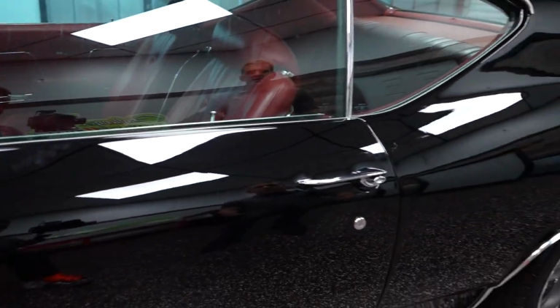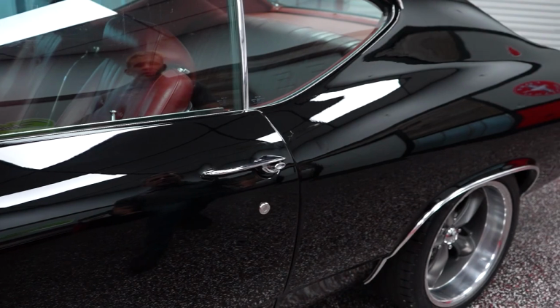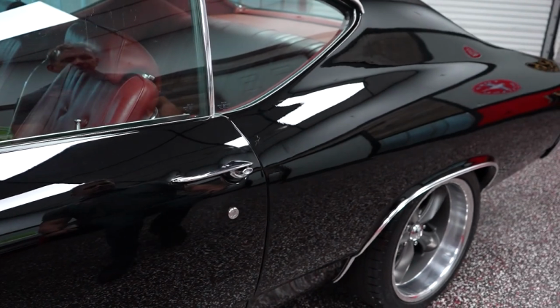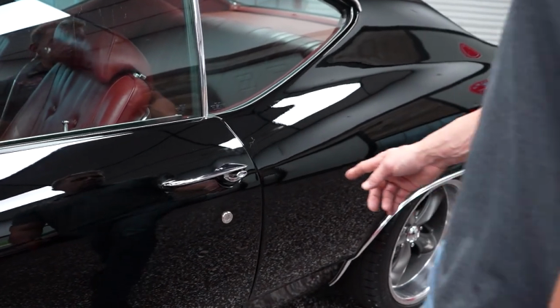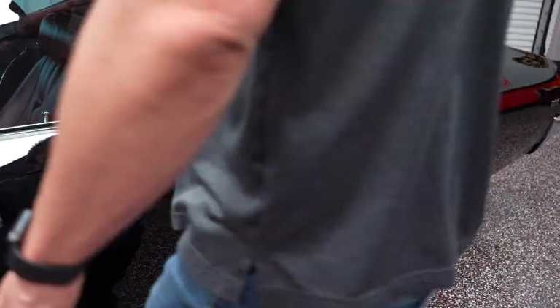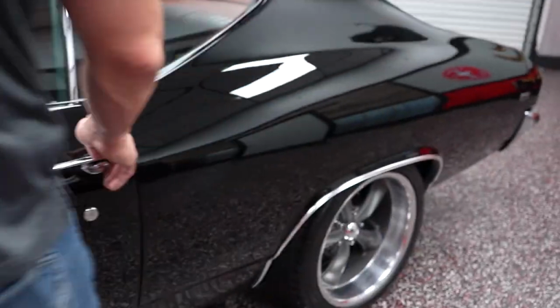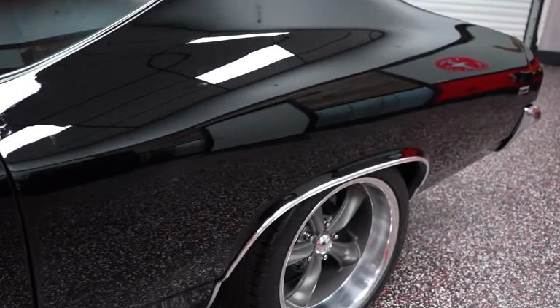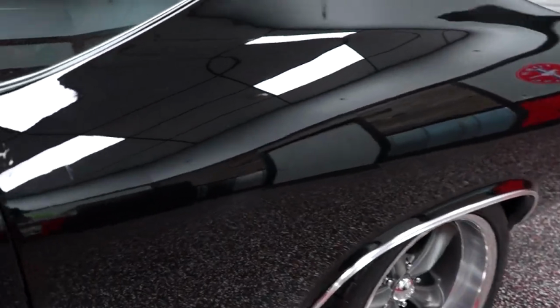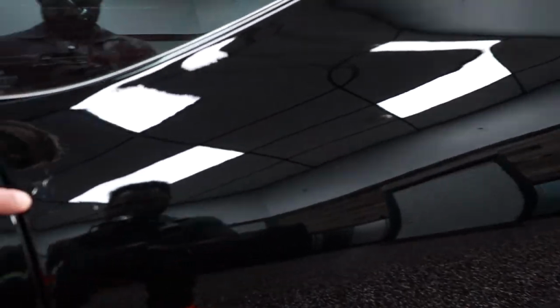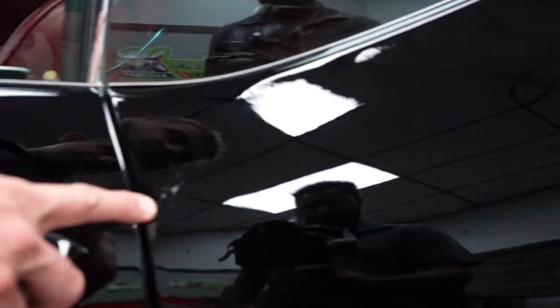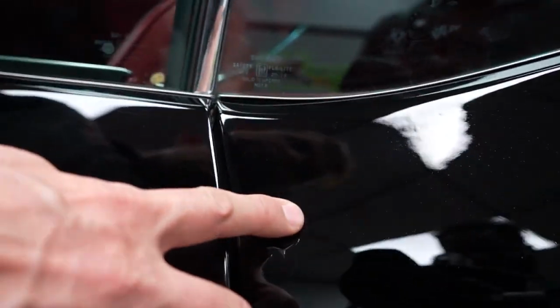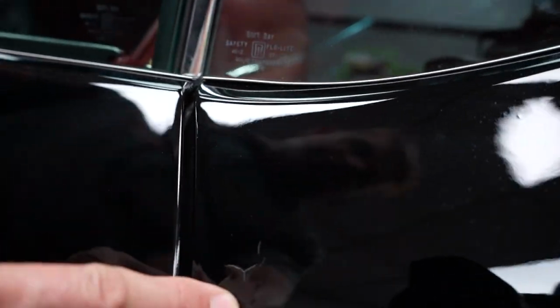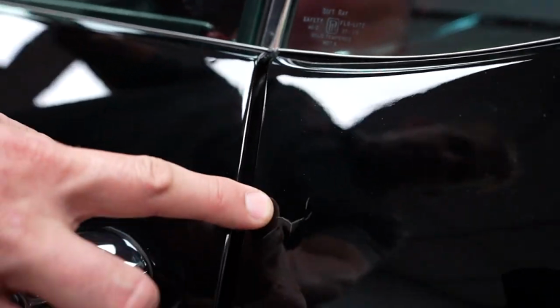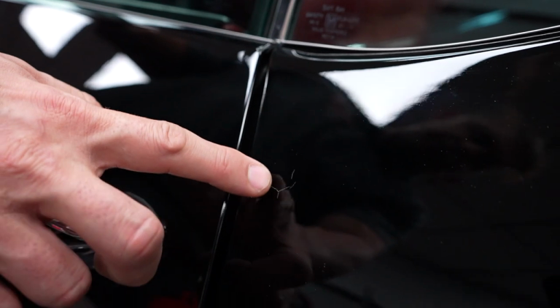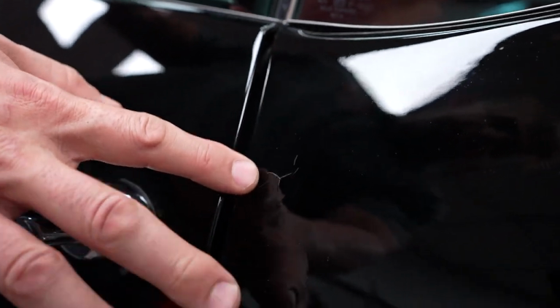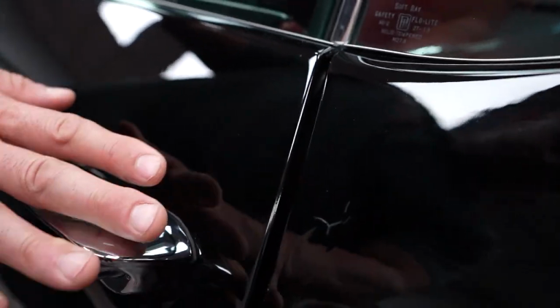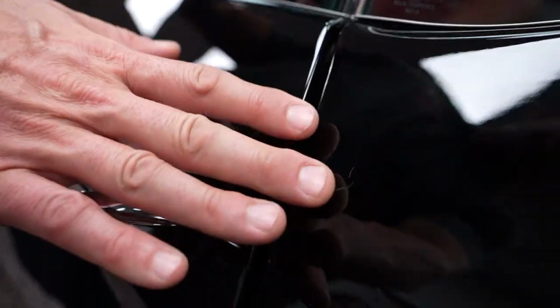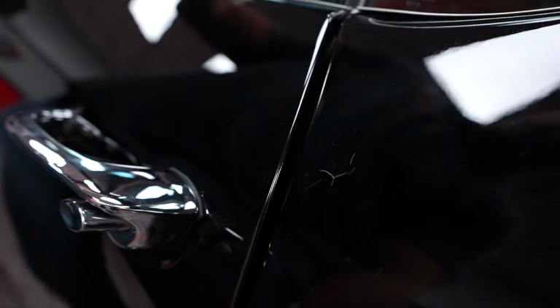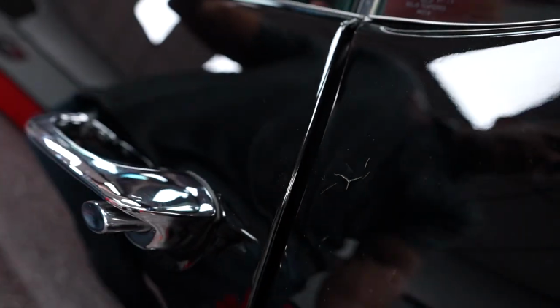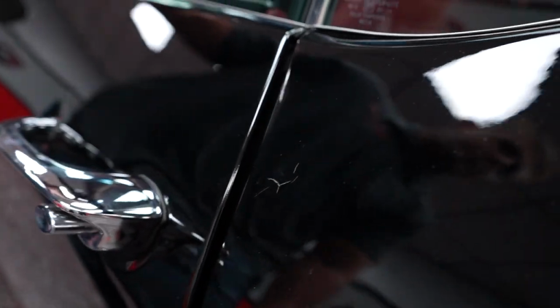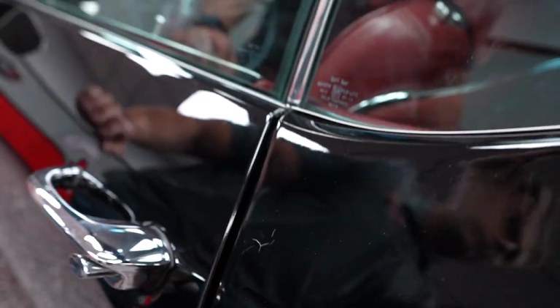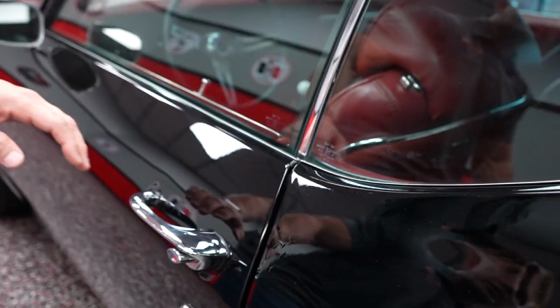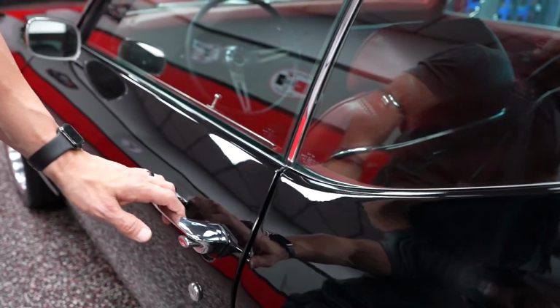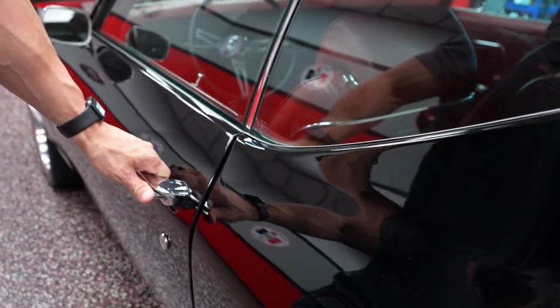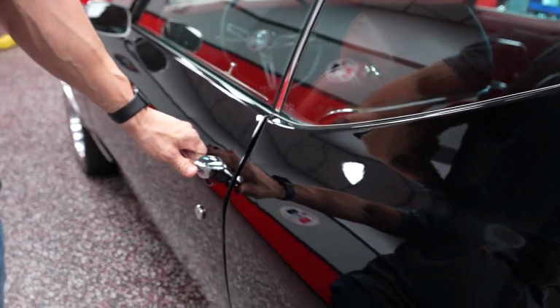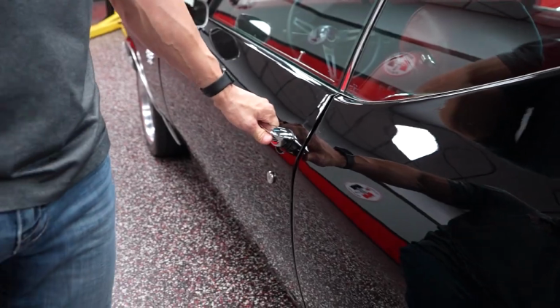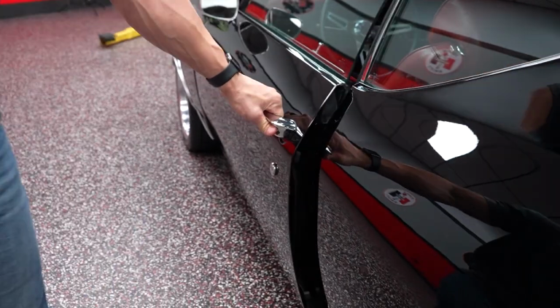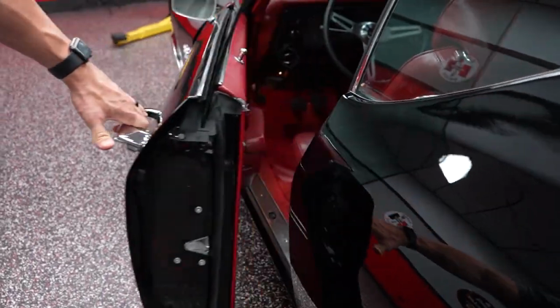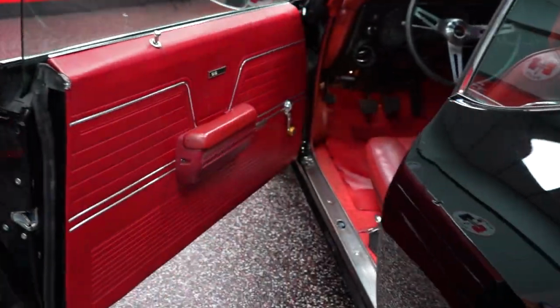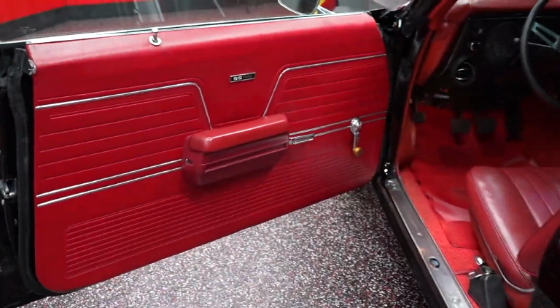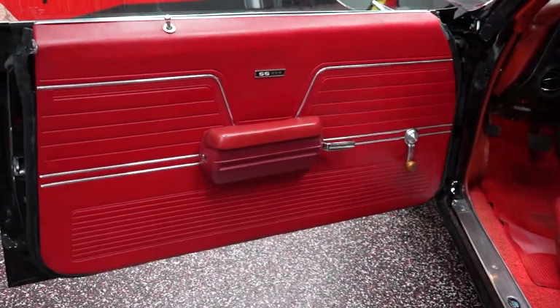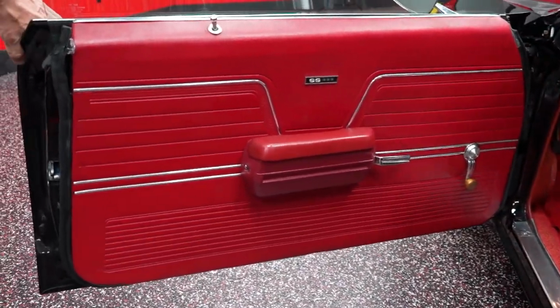There is a paint issue right here — just a paint crack right there on the driver's side, so be aware of that. I think it's the only paint issue on the entire car, but I'll check that over real good.